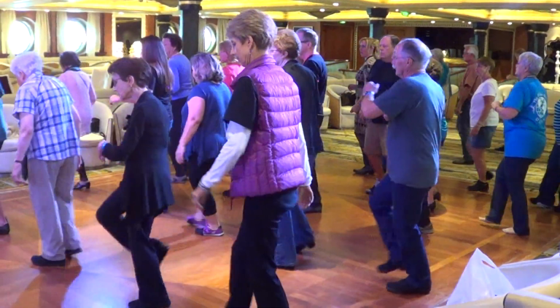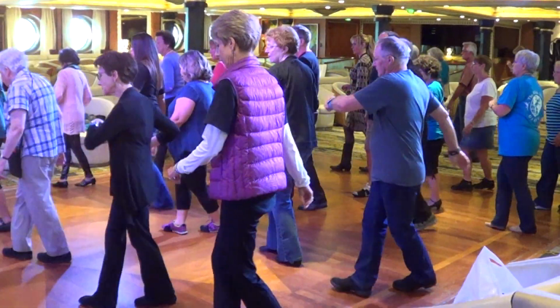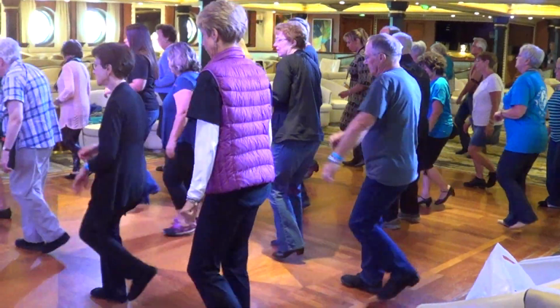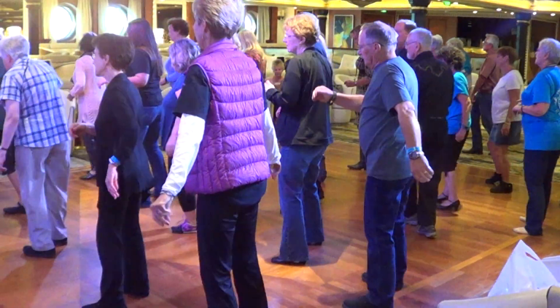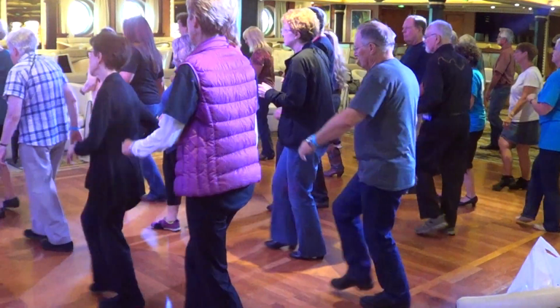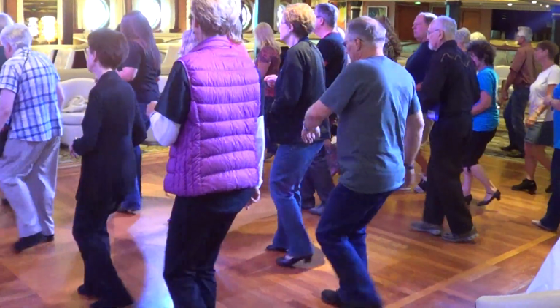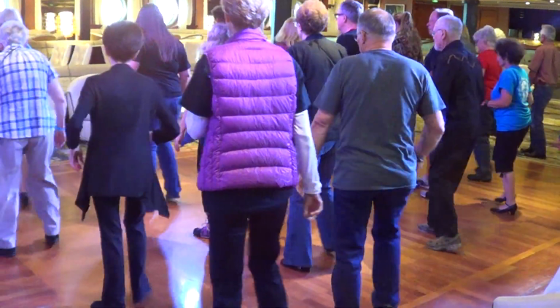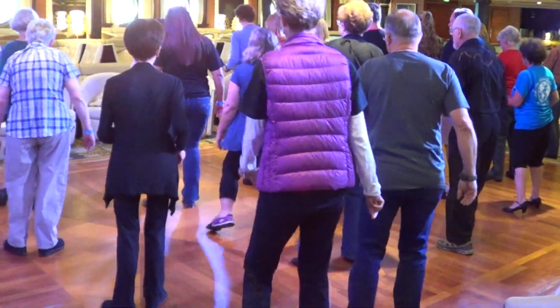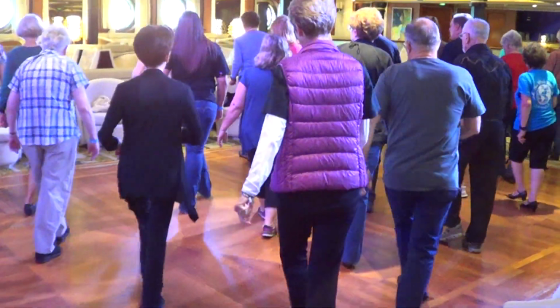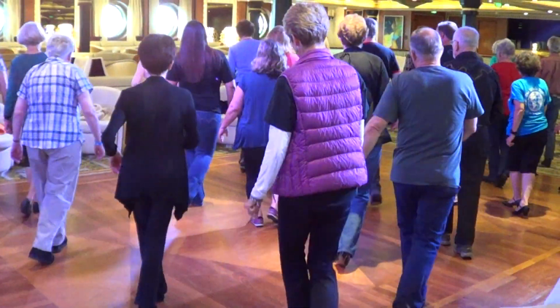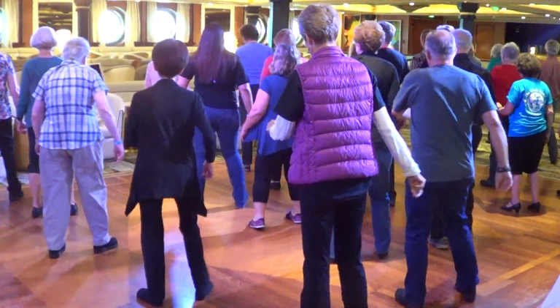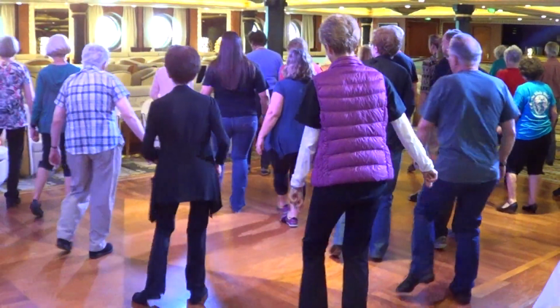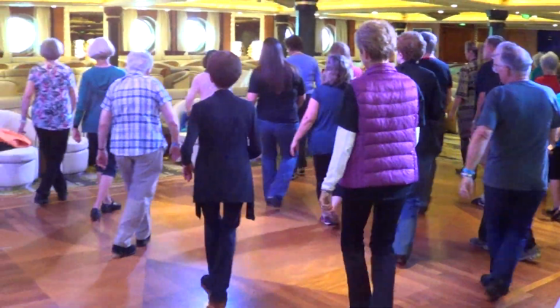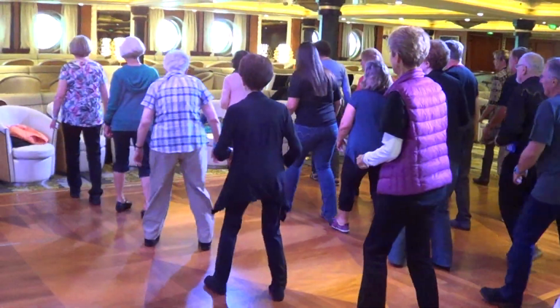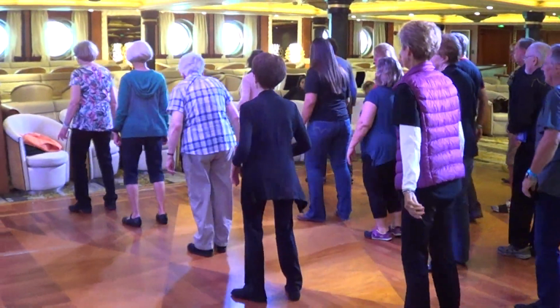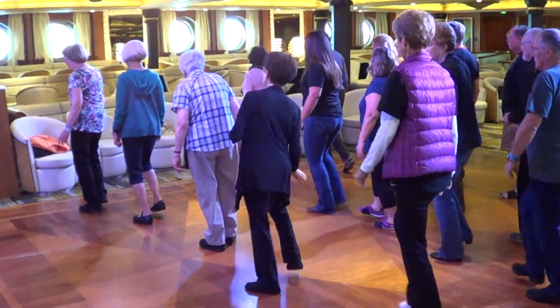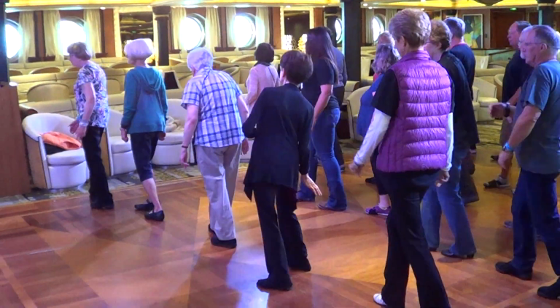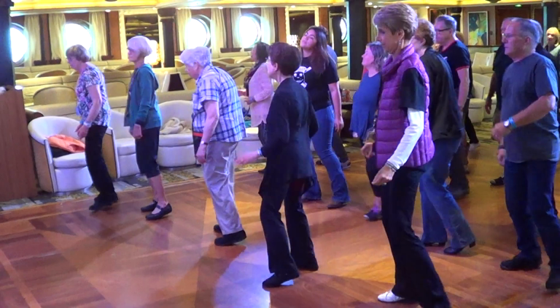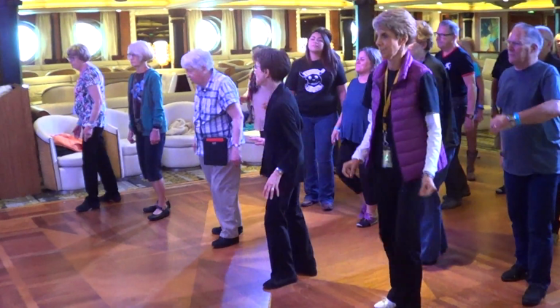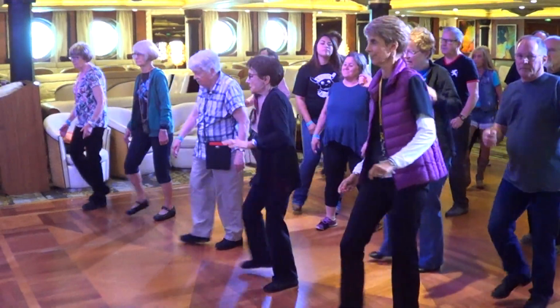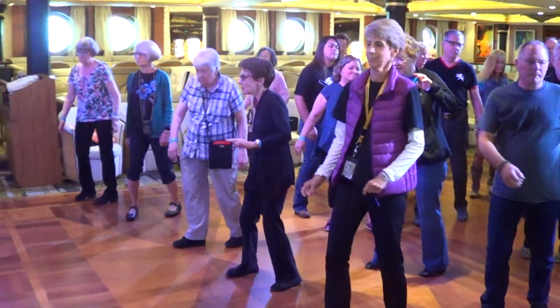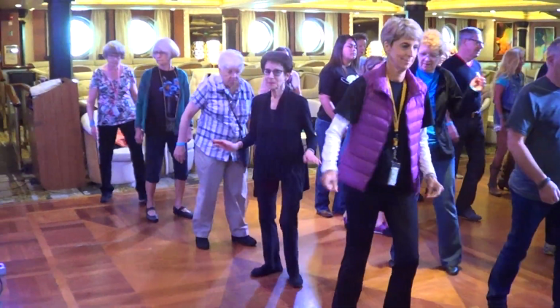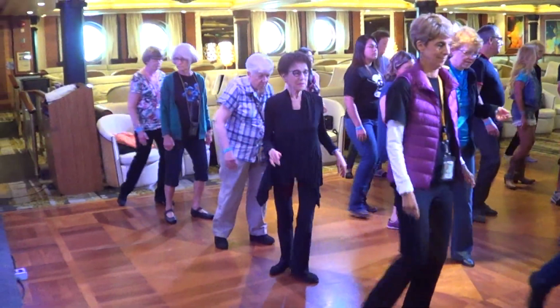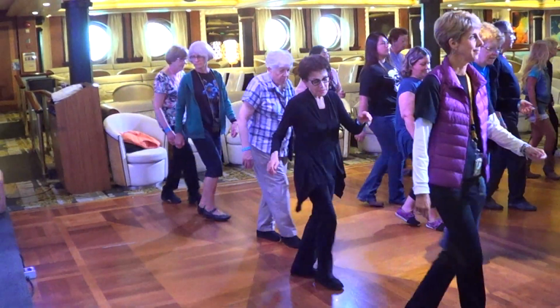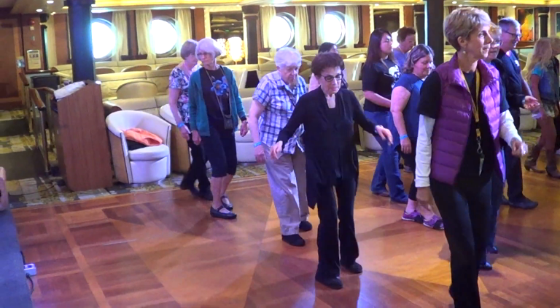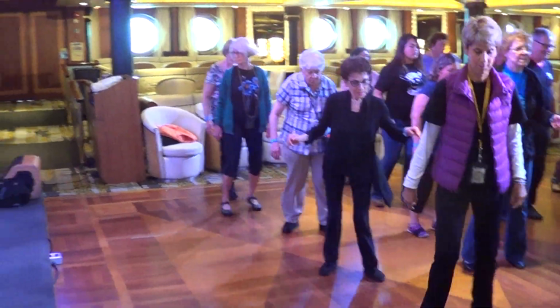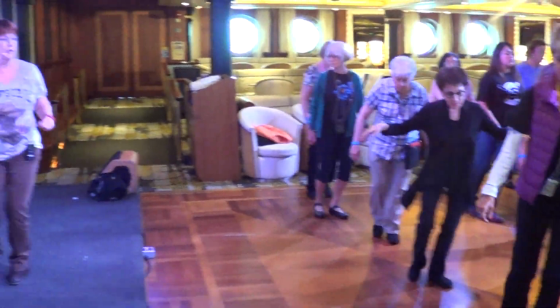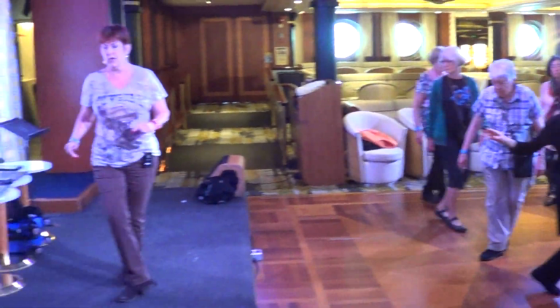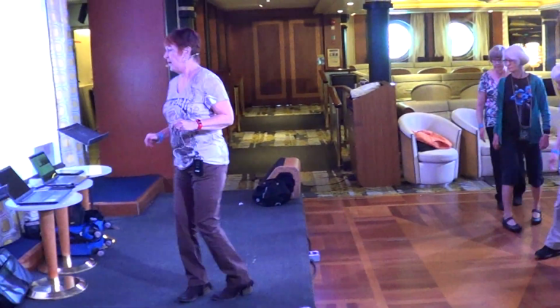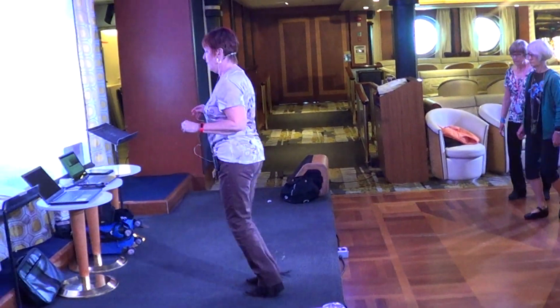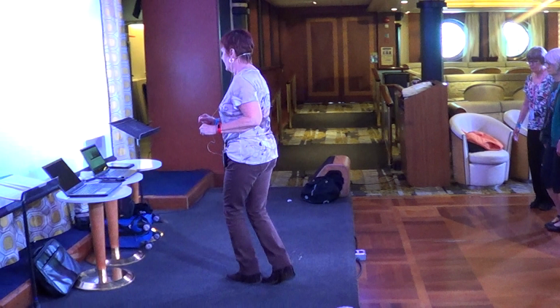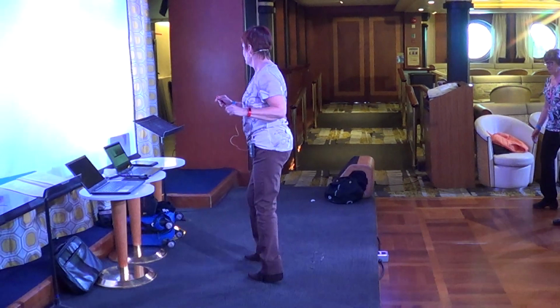Over, side, over, back, back. Step, turn. Jazz box, jazz box front, and start.